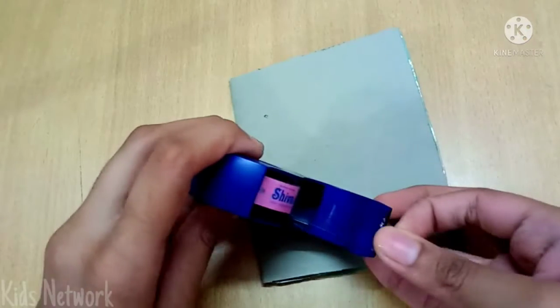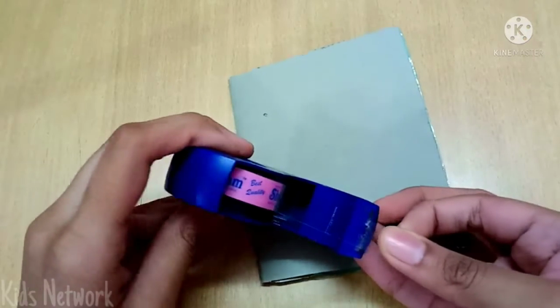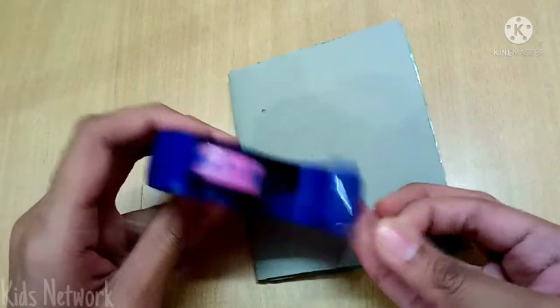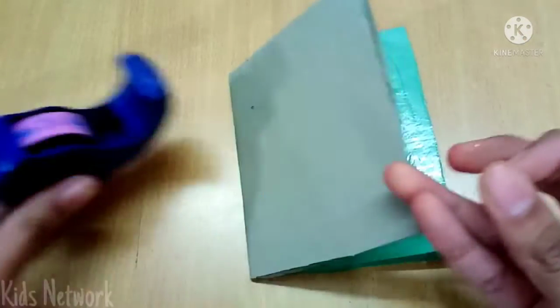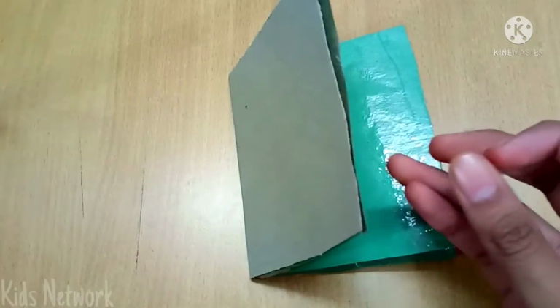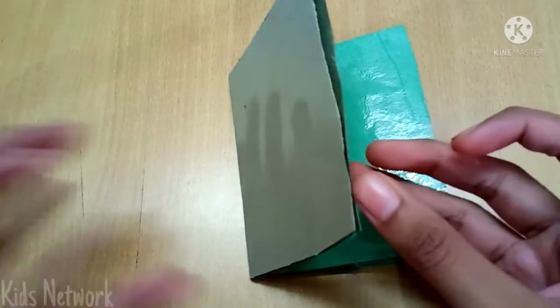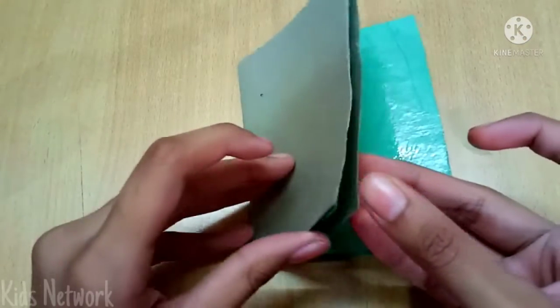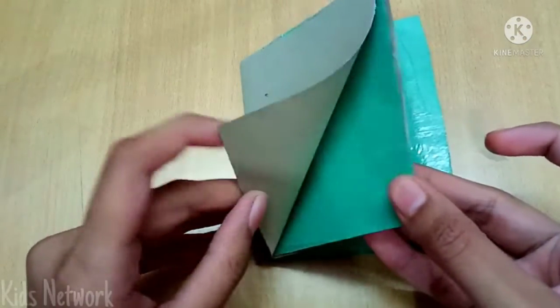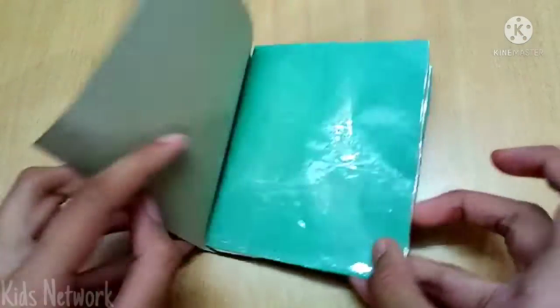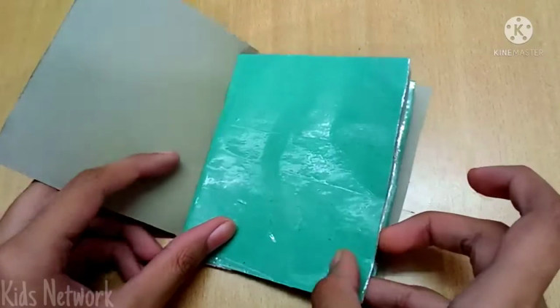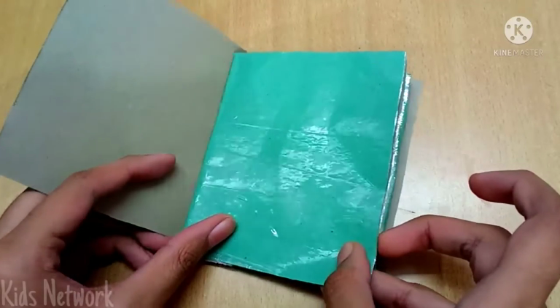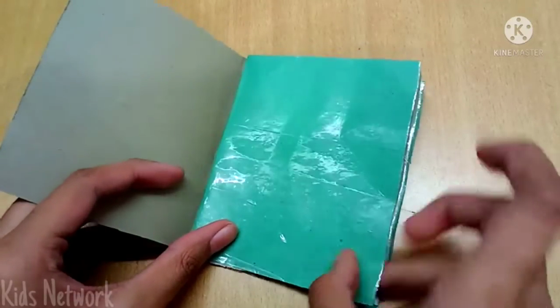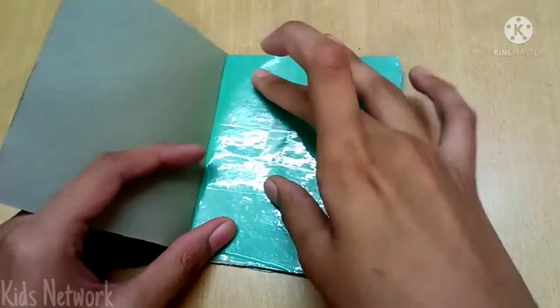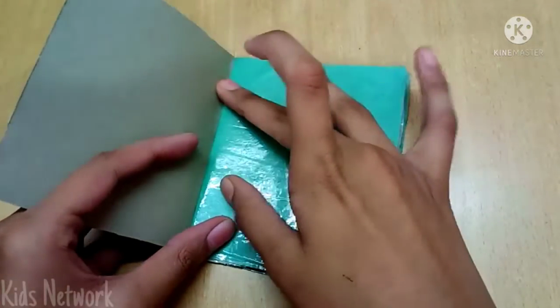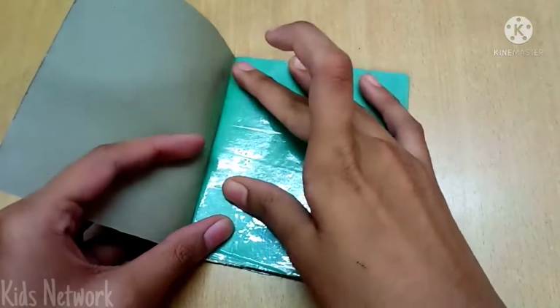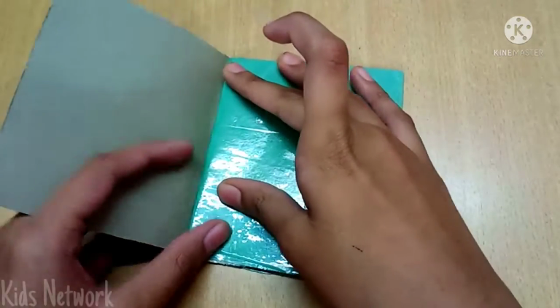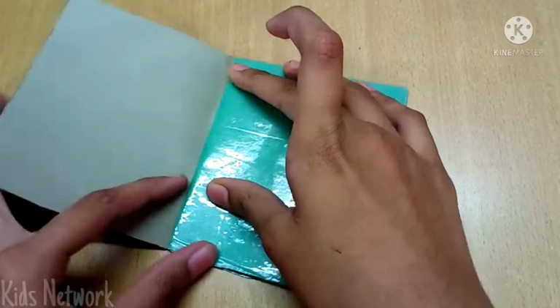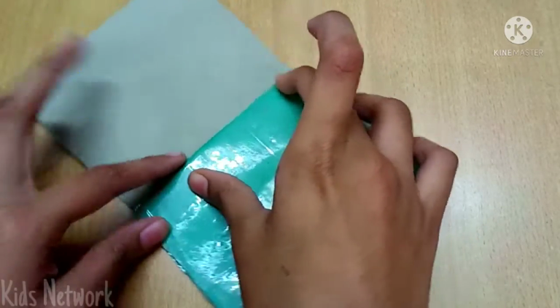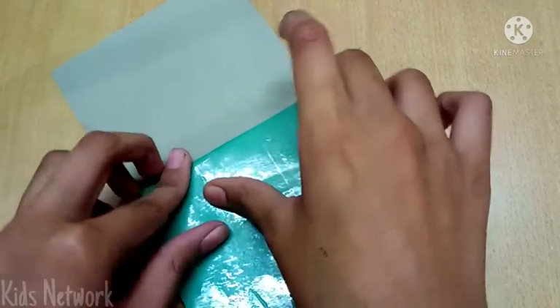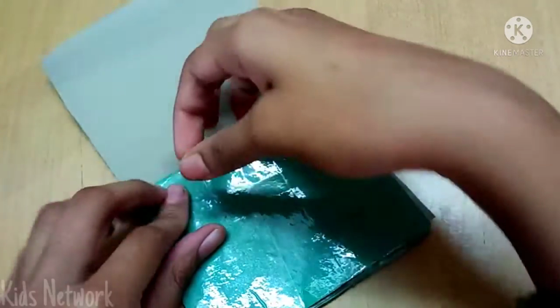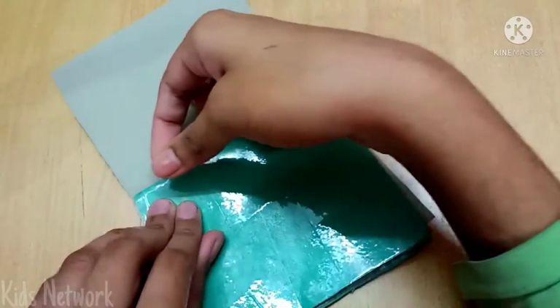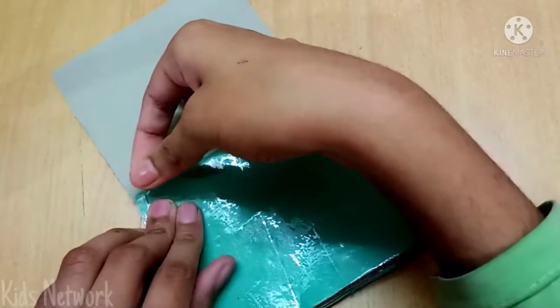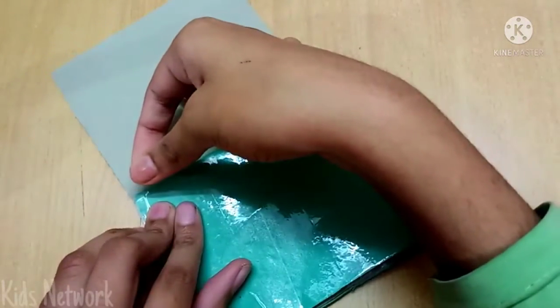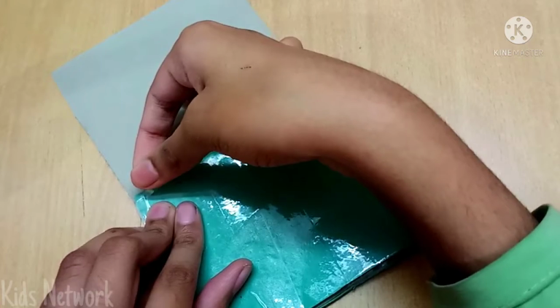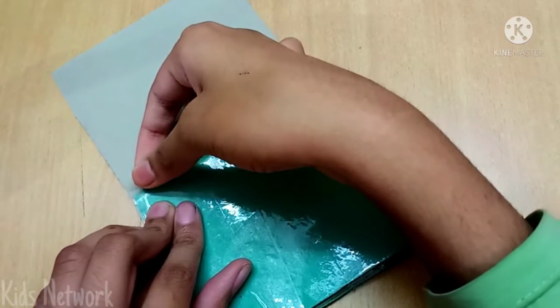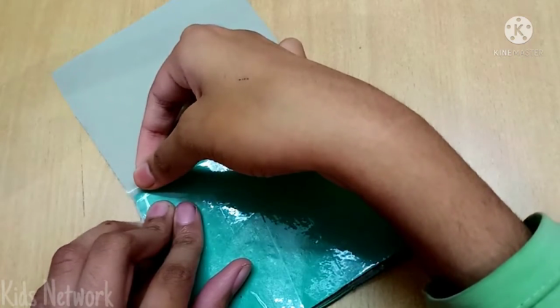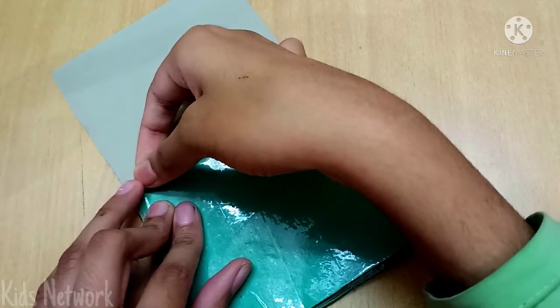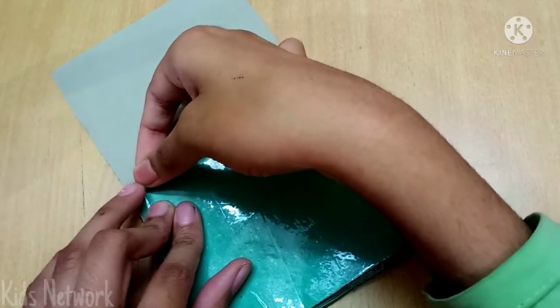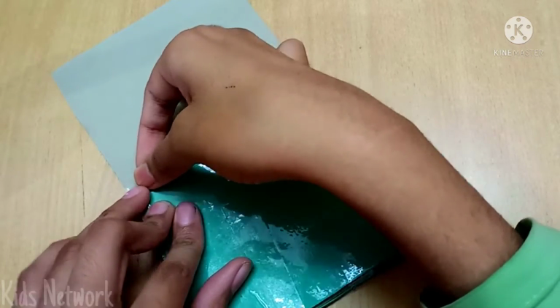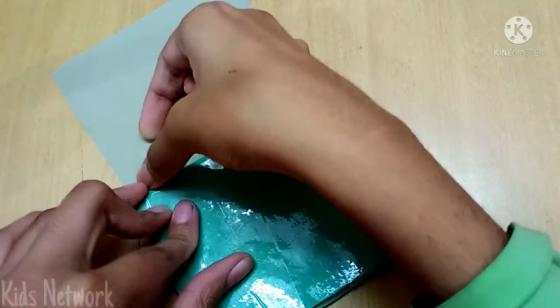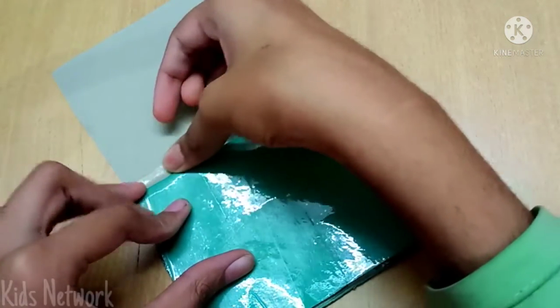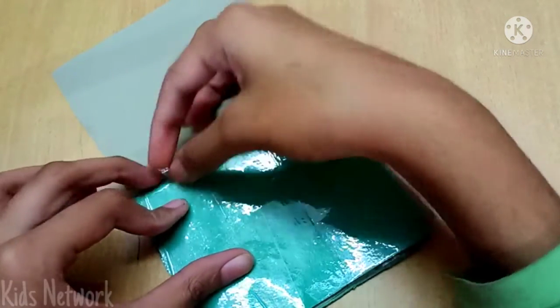Next, I am going to bind this sticker album. I will just take a piece of cello tape and stick it like this. It's pretty tricky because I have never tried this trick before. Hopefully it will work.